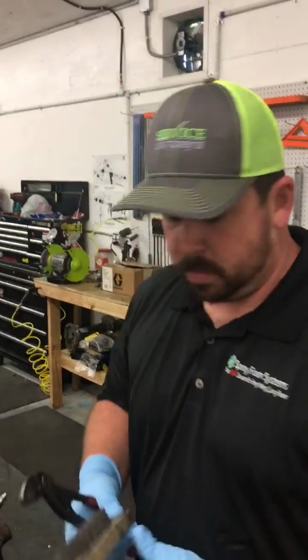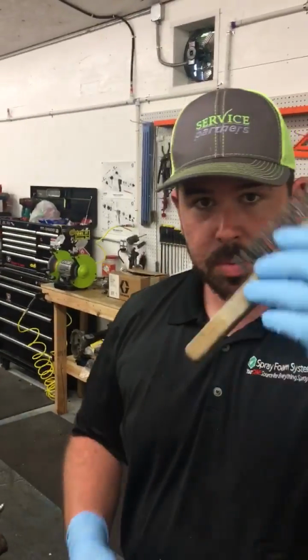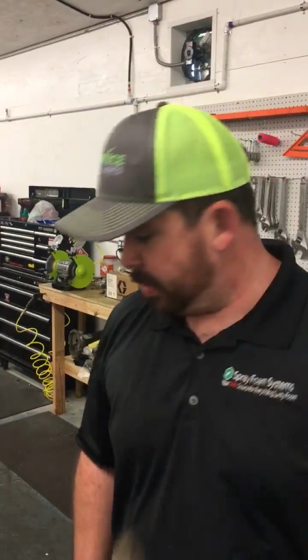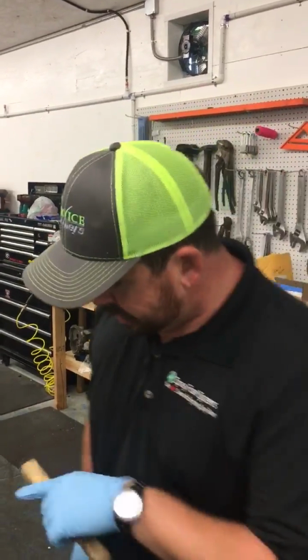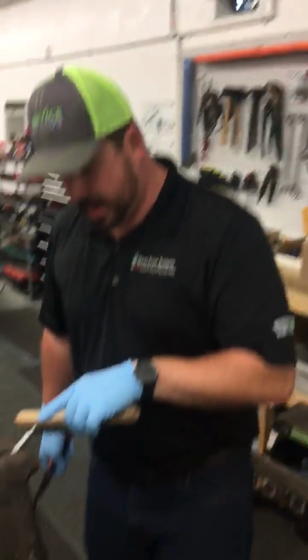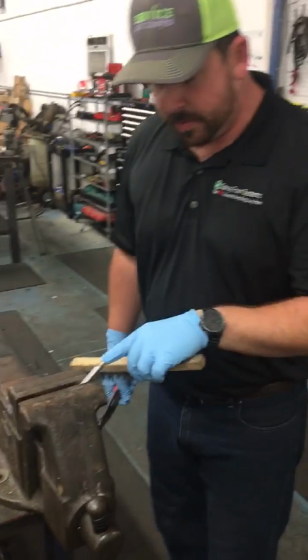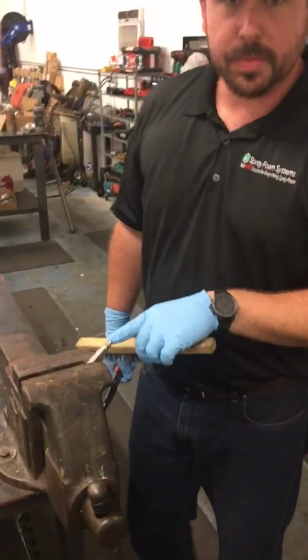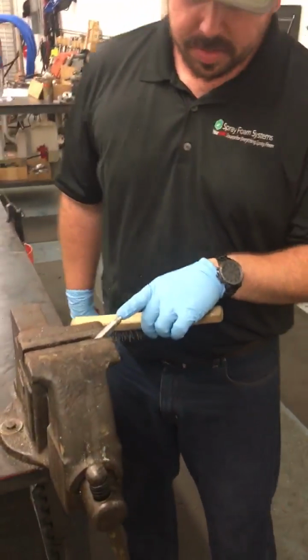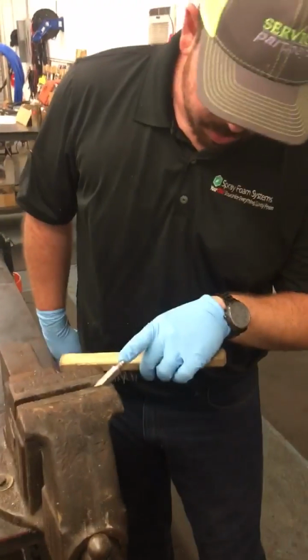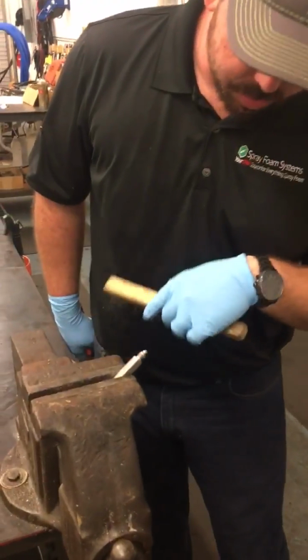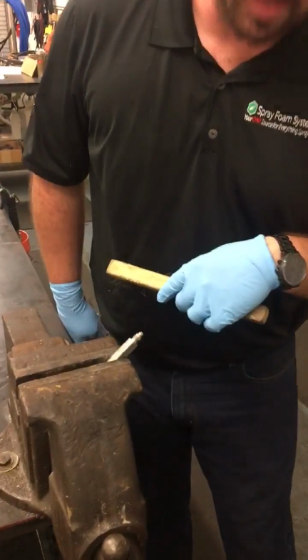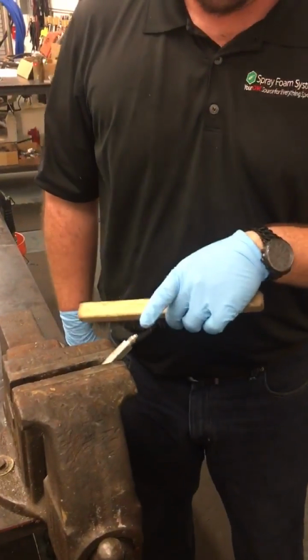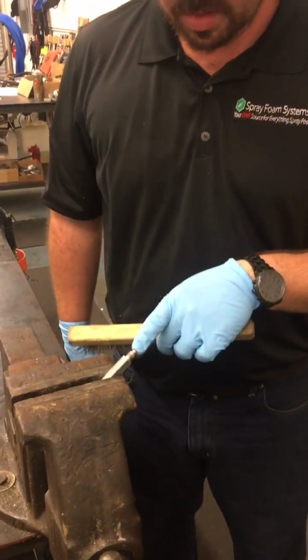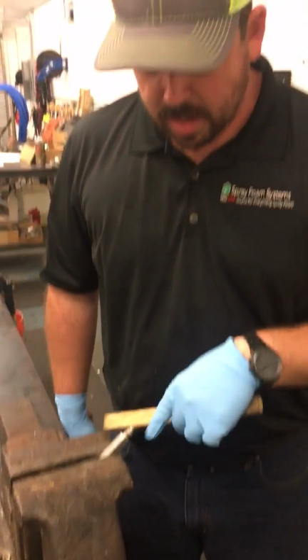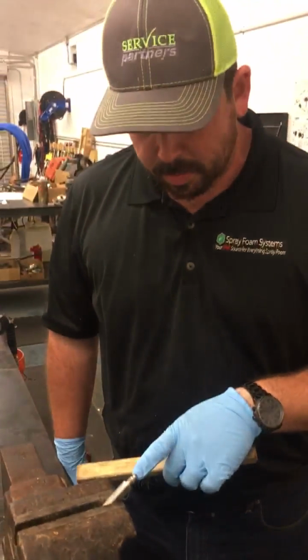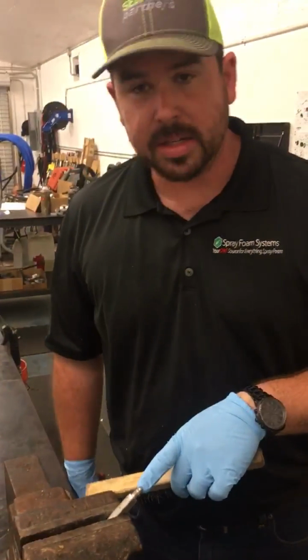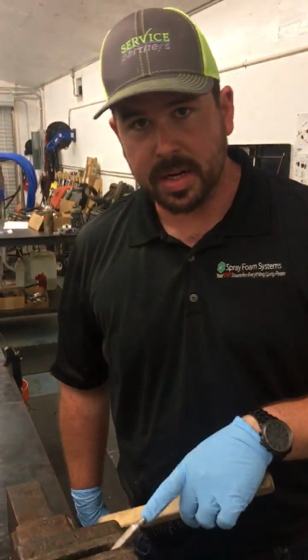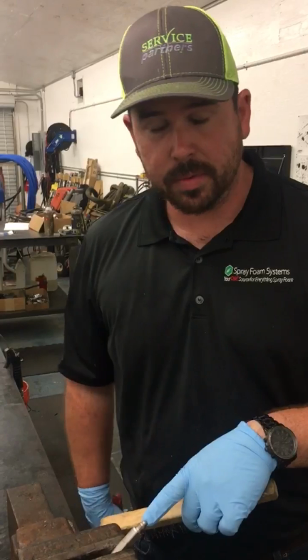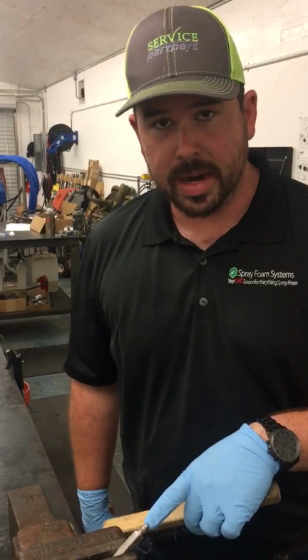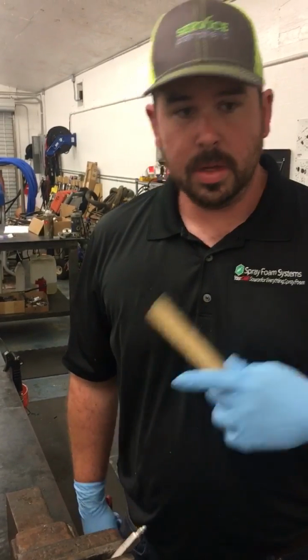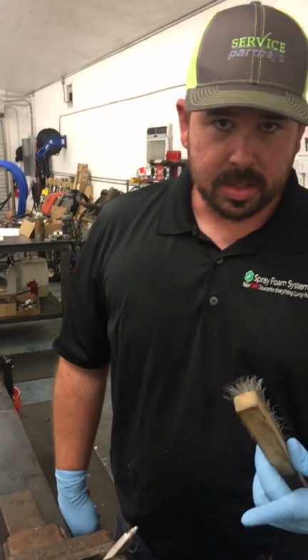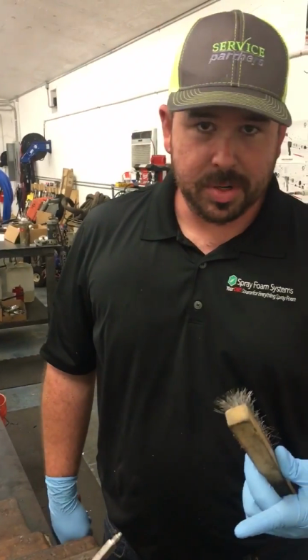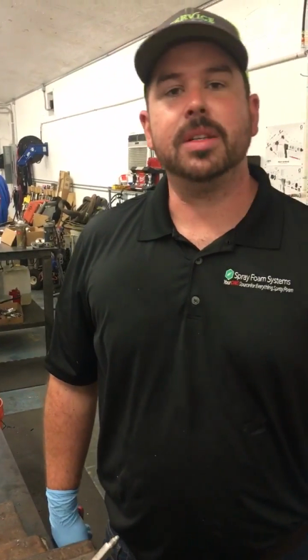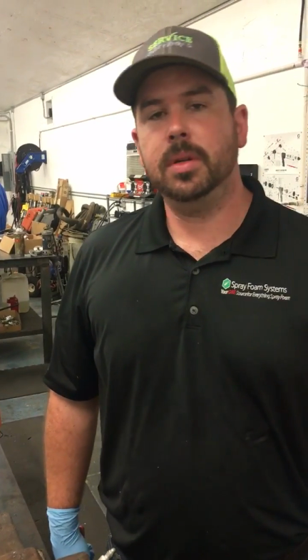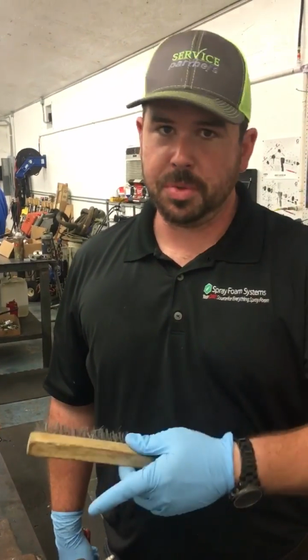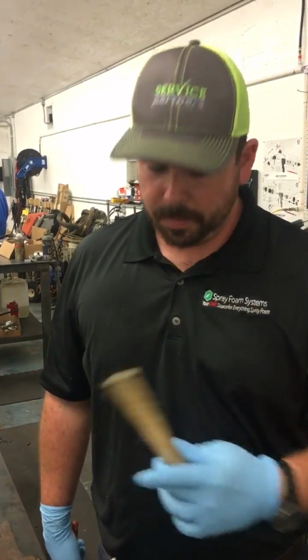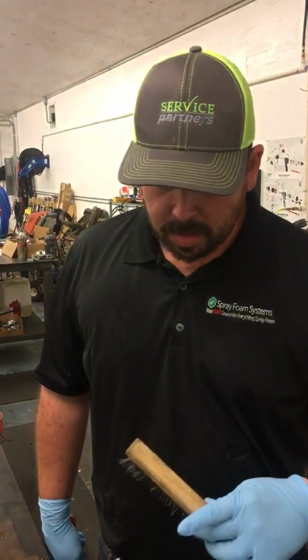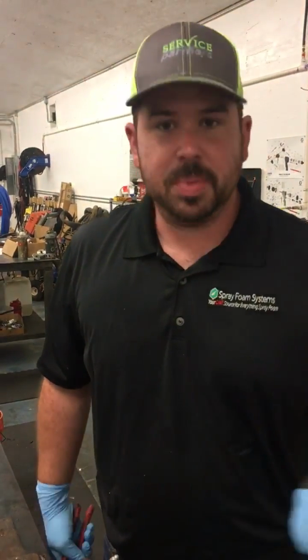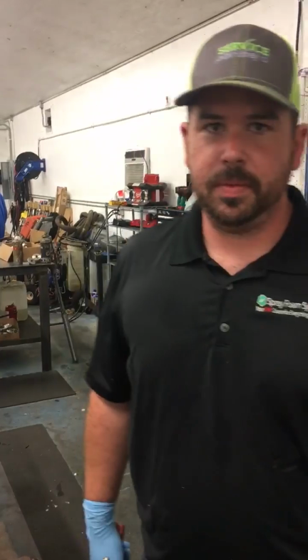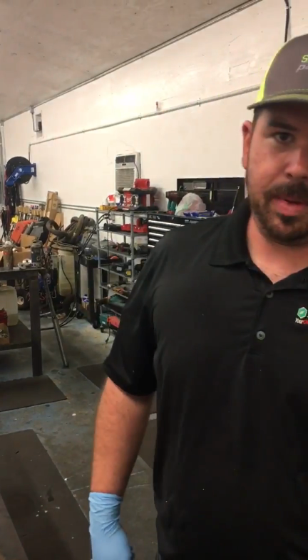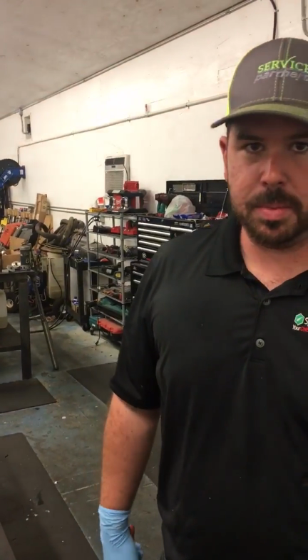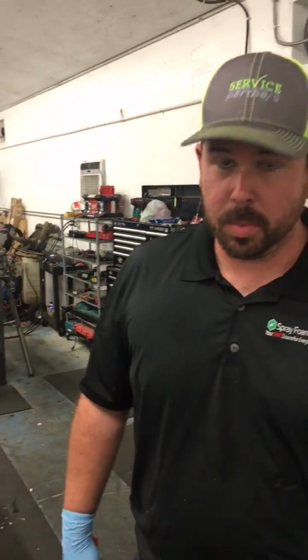So, simple wire brush. I've got an AR4242 here with a broken drill bit that a customer gave us. I've let this soak in Dinosolve overnight. Sometimes you have to let it soak, sometimes you don't — it just depends on if it's half pound or two pound normally.